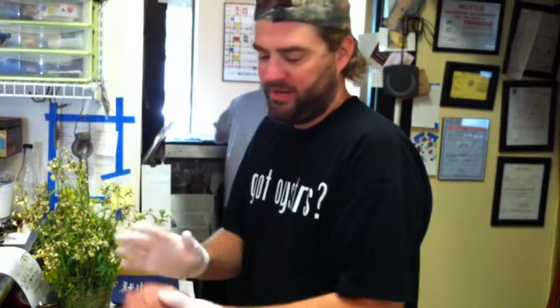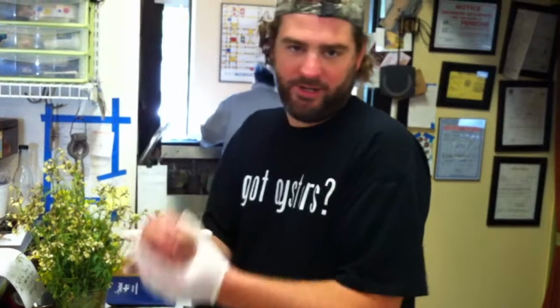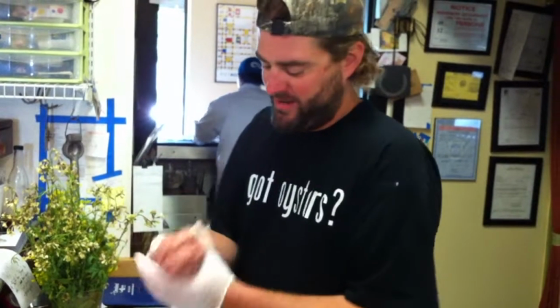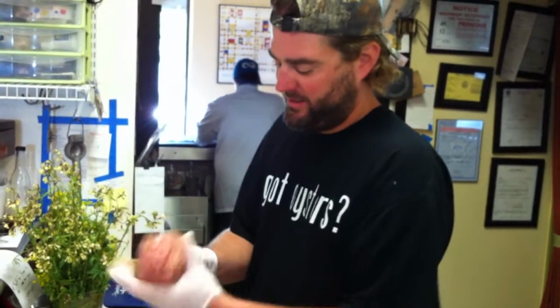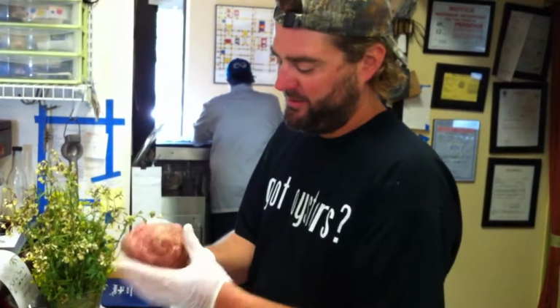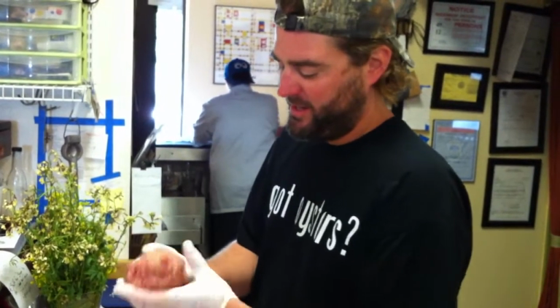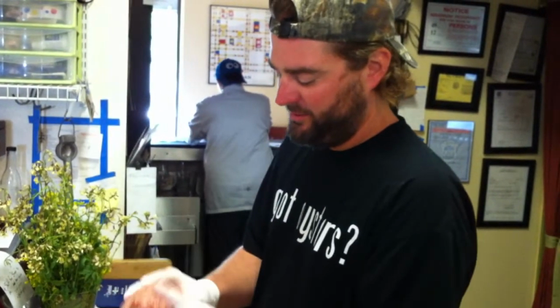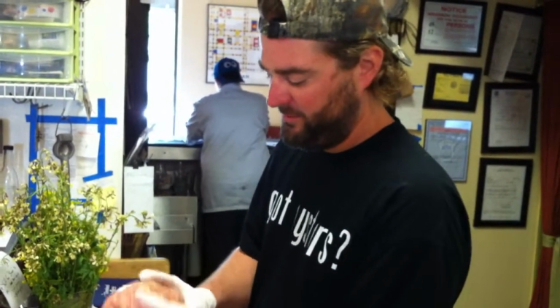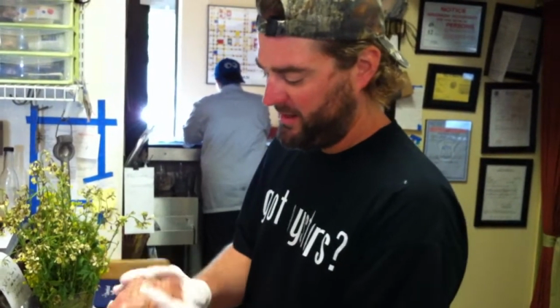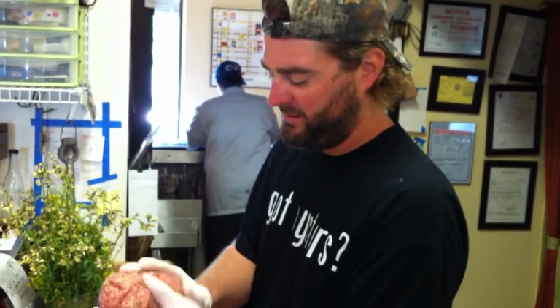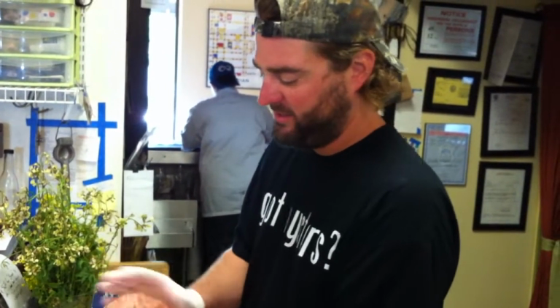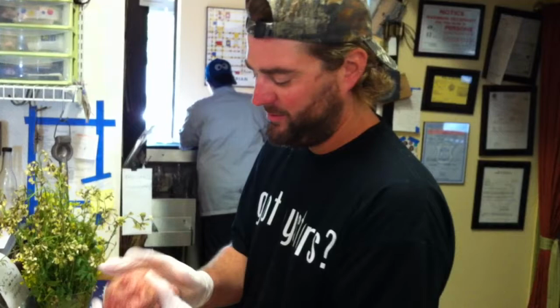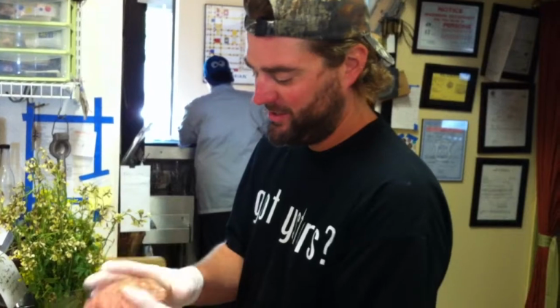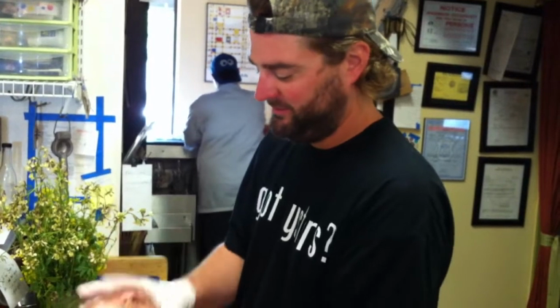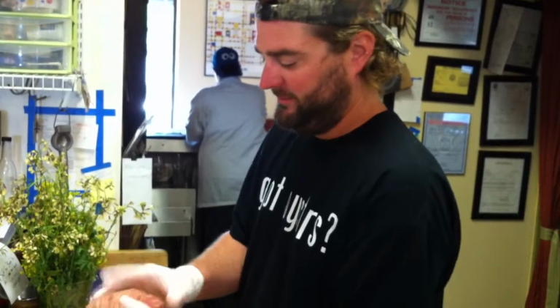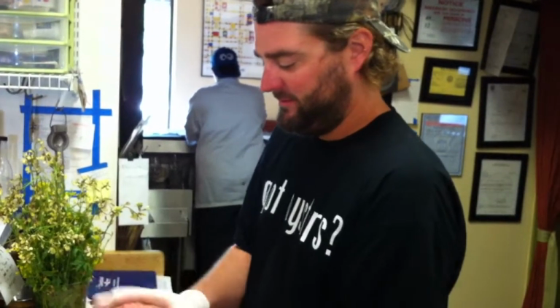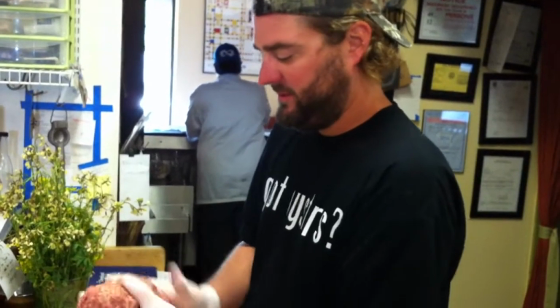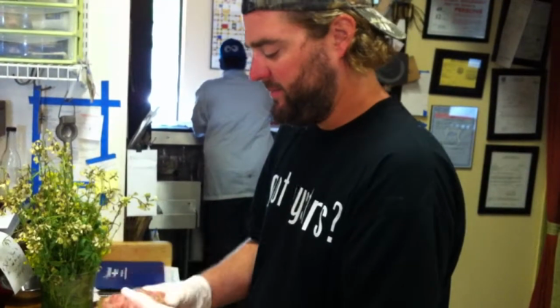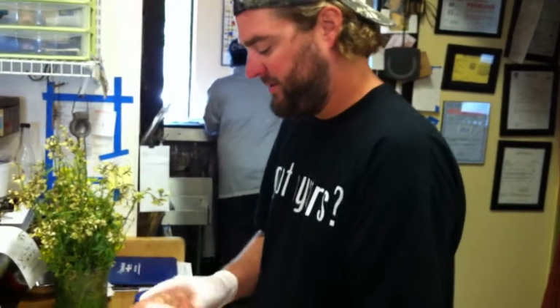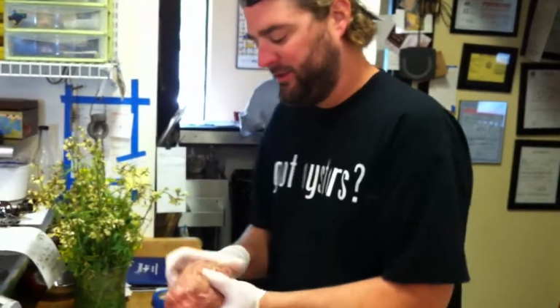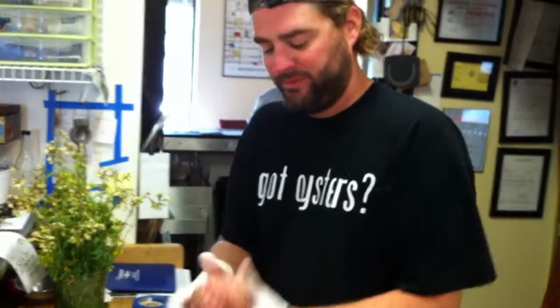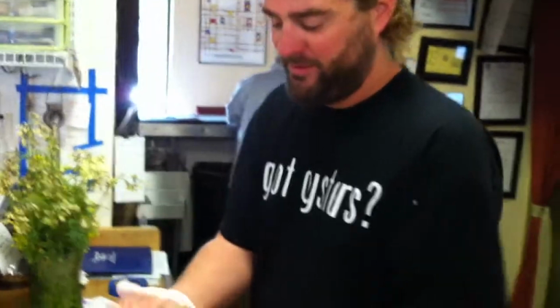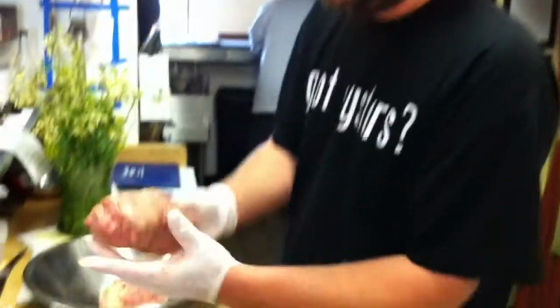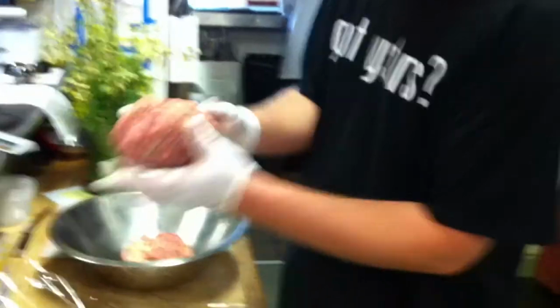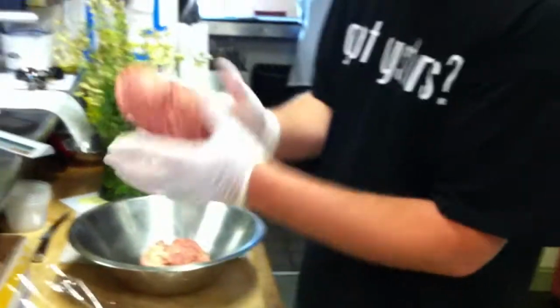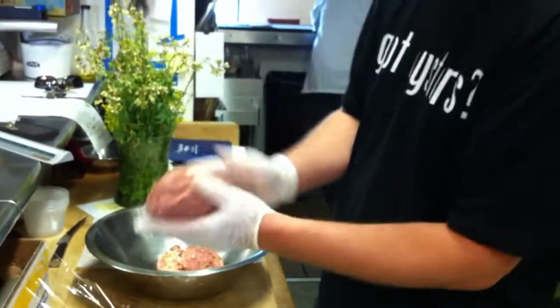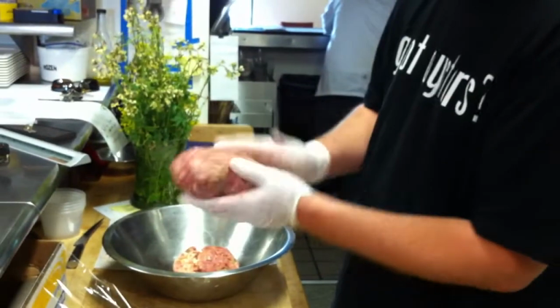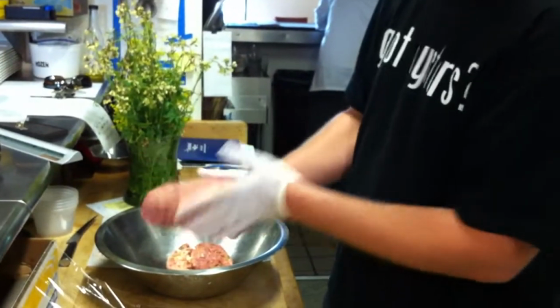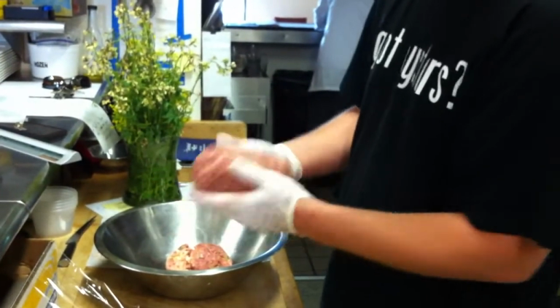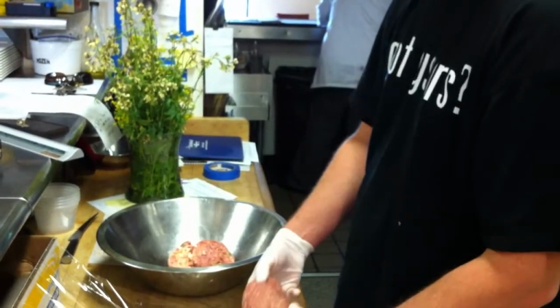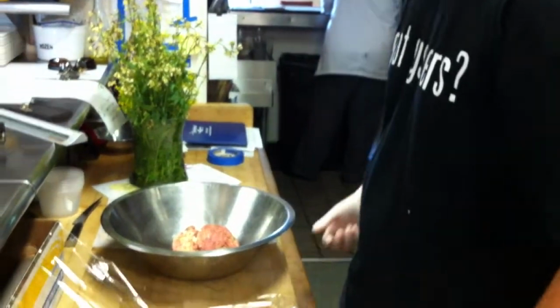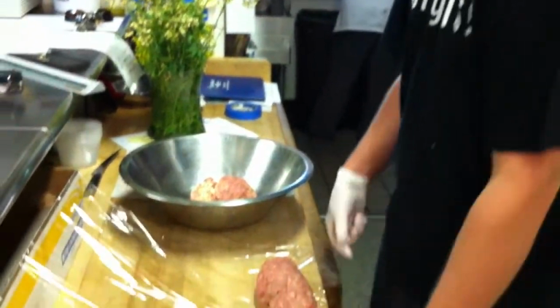I'm Kevin, we're at Farmhouse, and we're going to show you how to make a plastic wrap torchon. This is our bacon wrapped meatloaf, and what I'm doing is just kind of roughly forming it, and then we're going to set it on the plastic wrap.